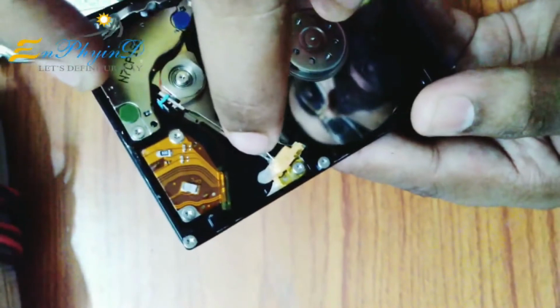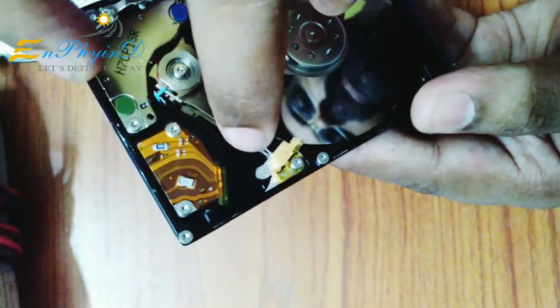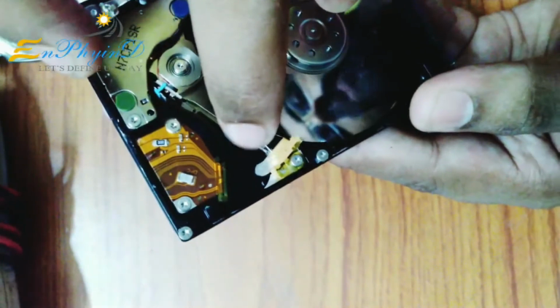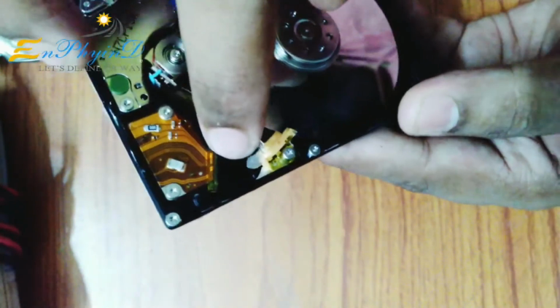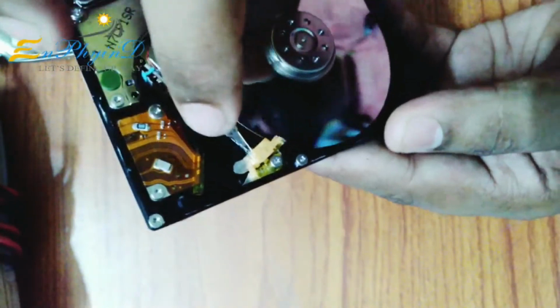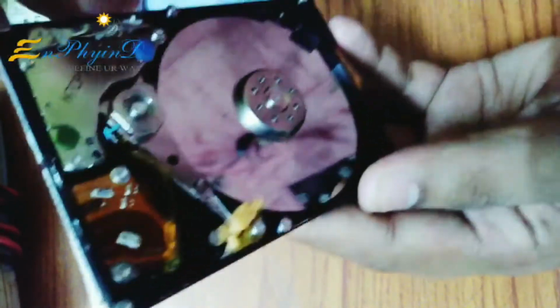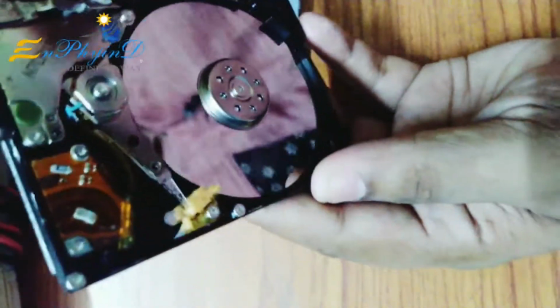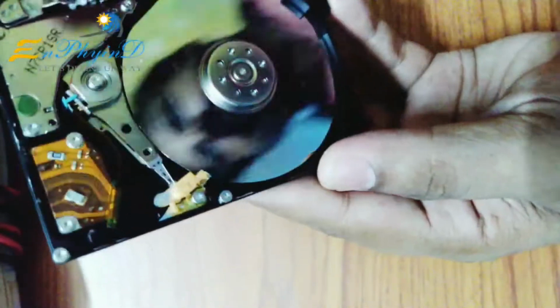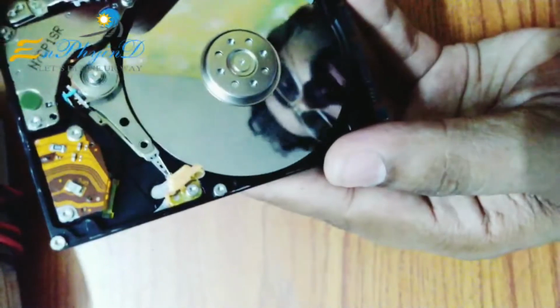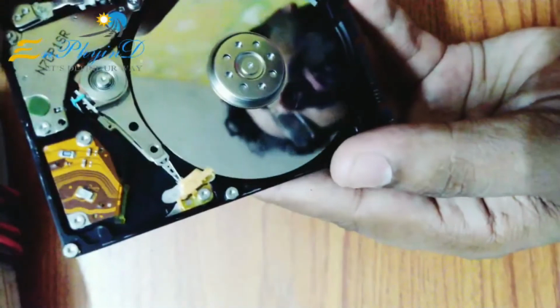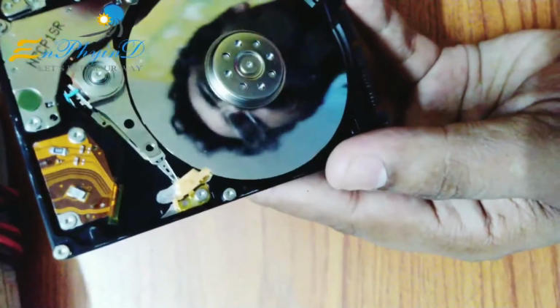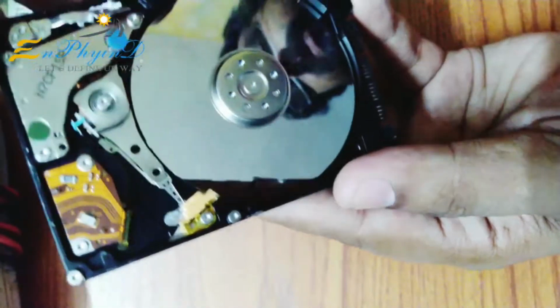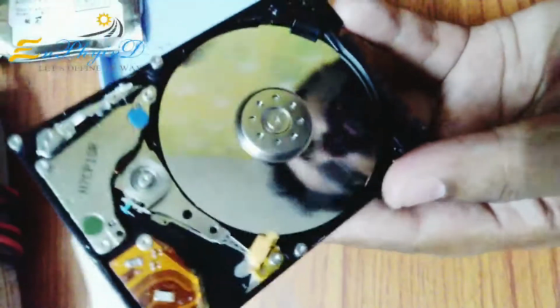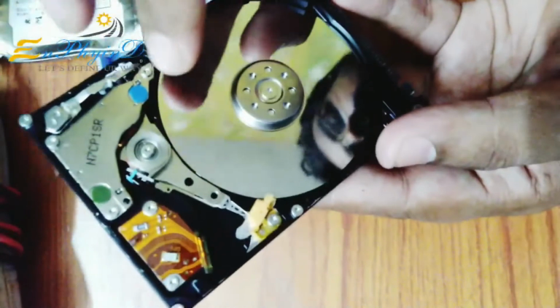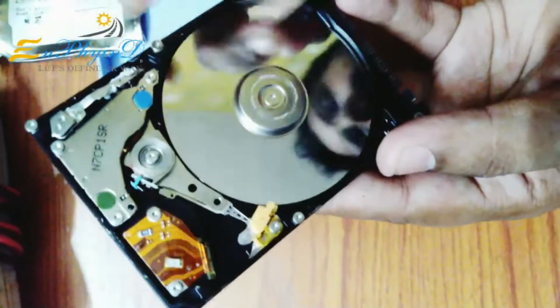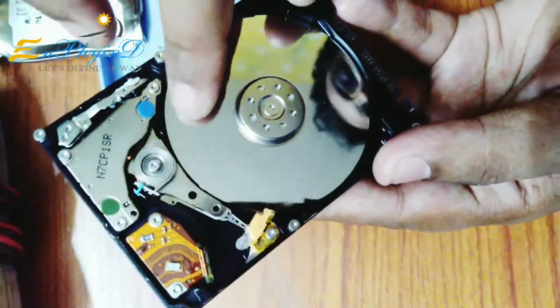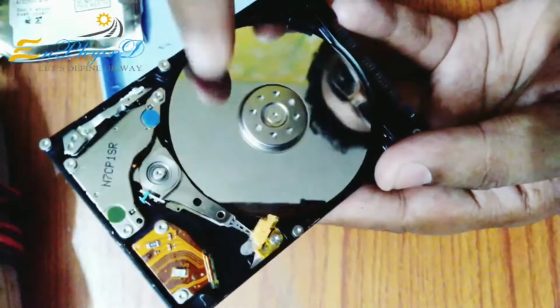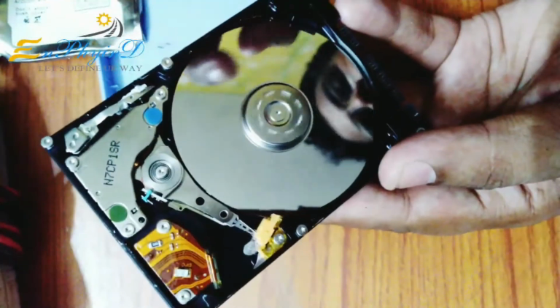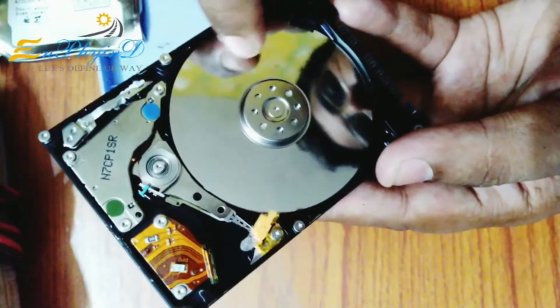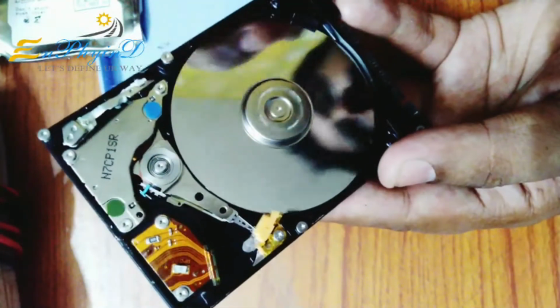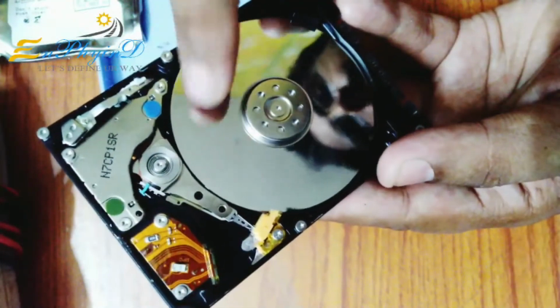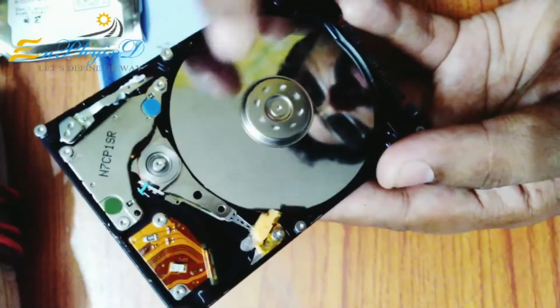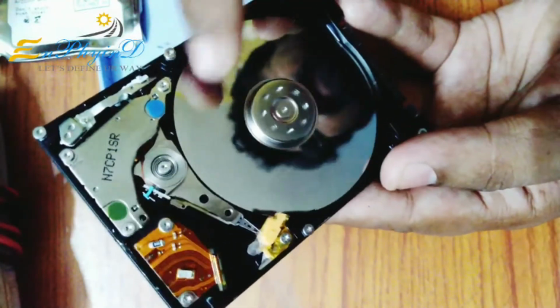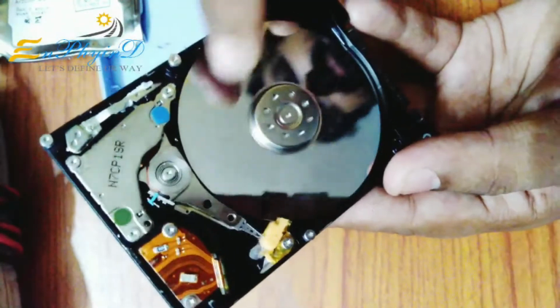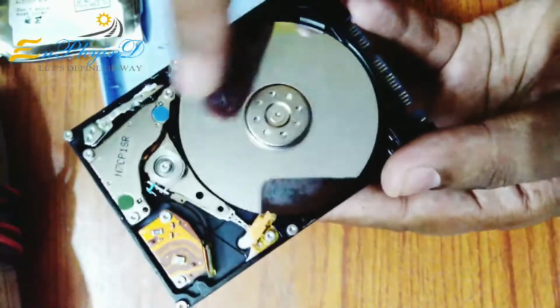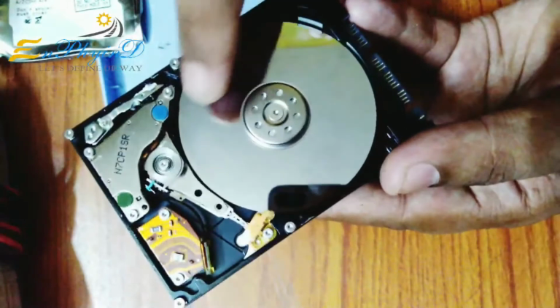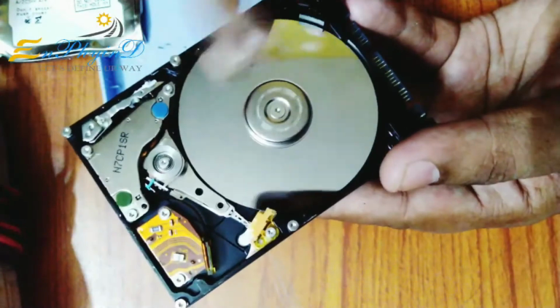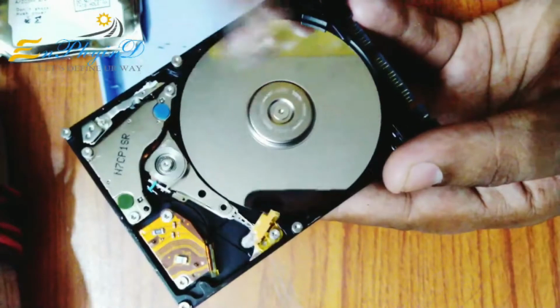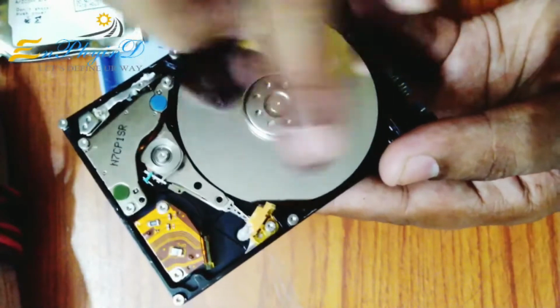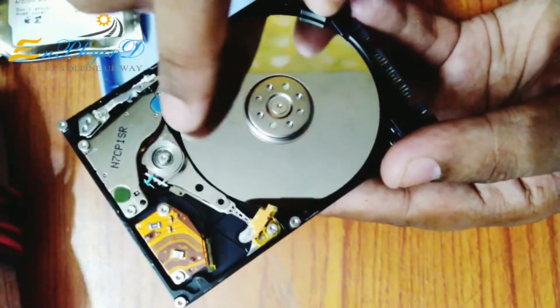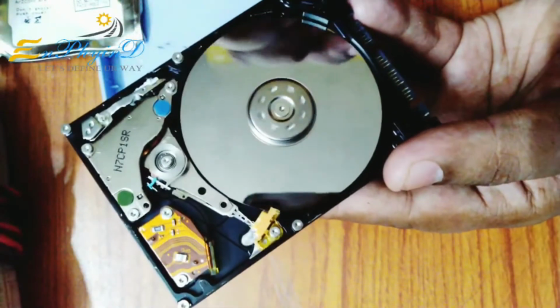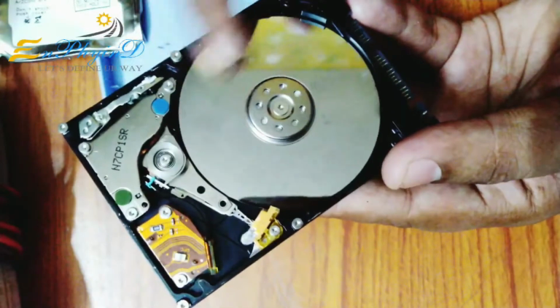I'm going to use the neodymium magnet. I'm going to use the actuator. I'm going to use the head. This is a plate — it's a circular disk.